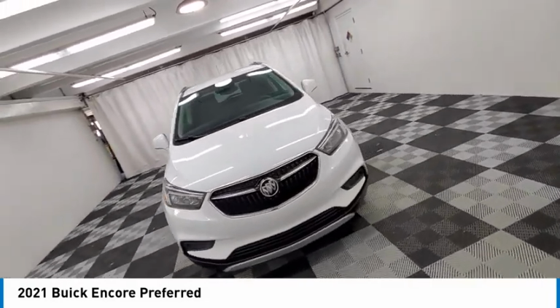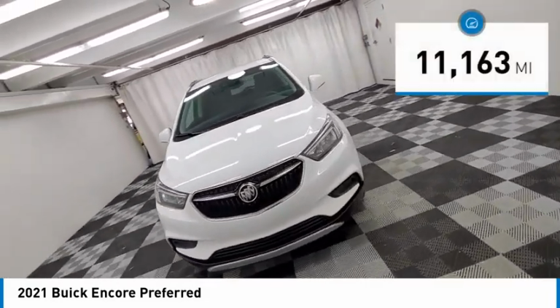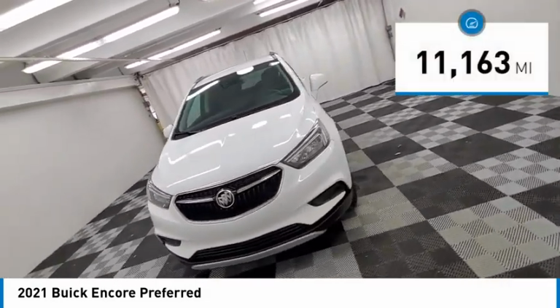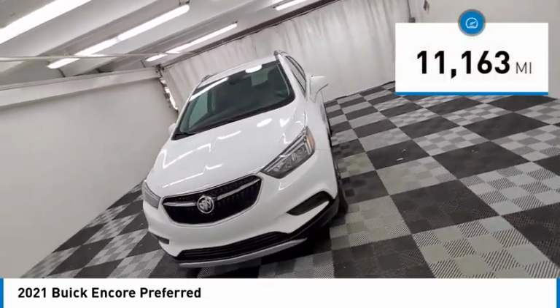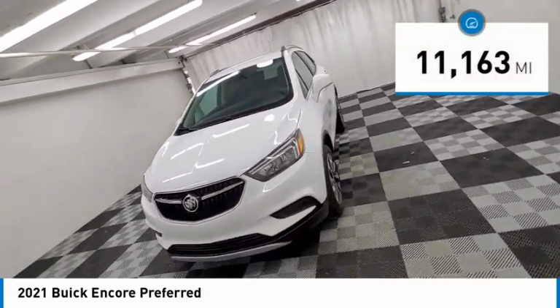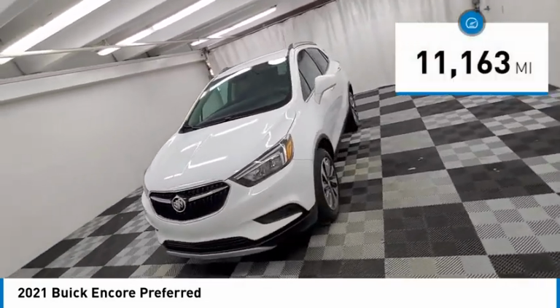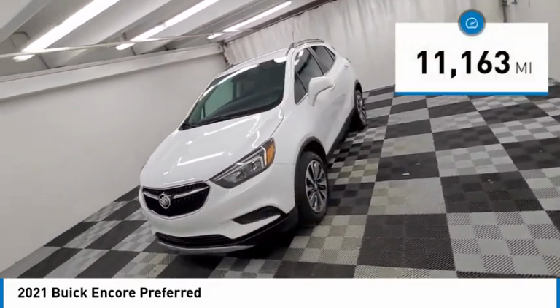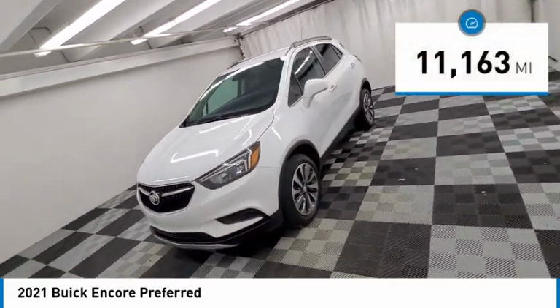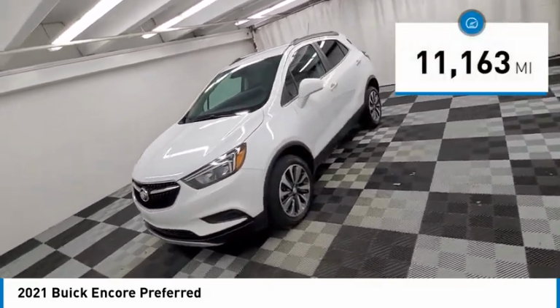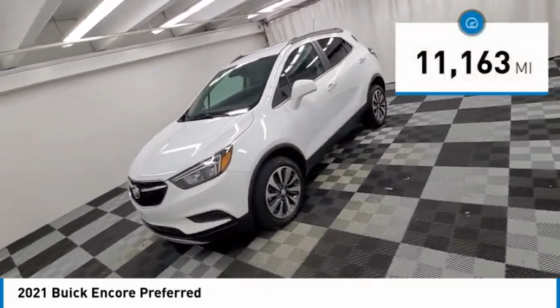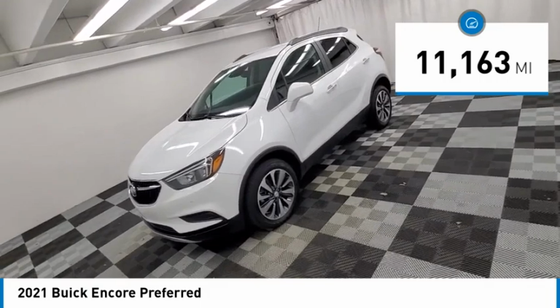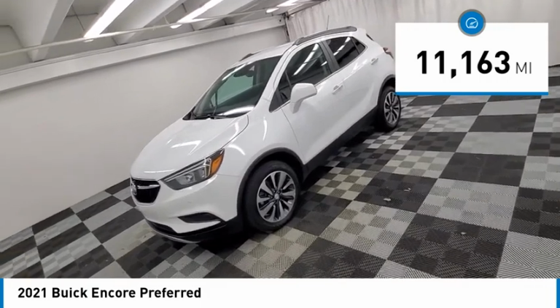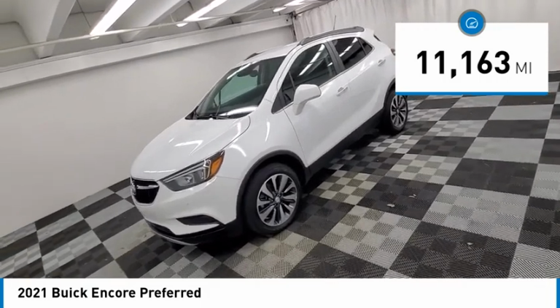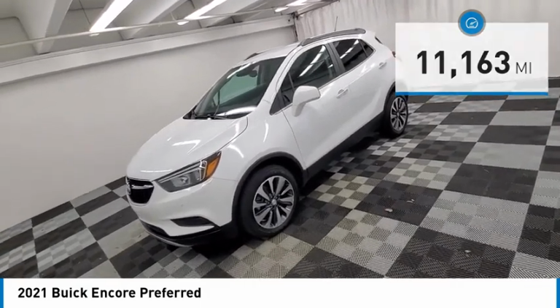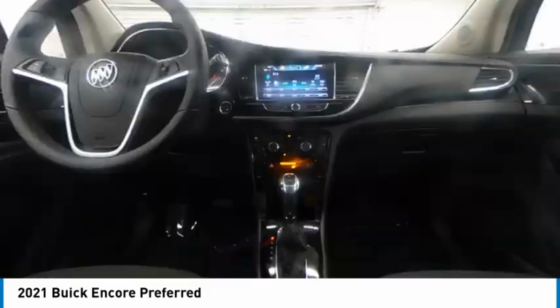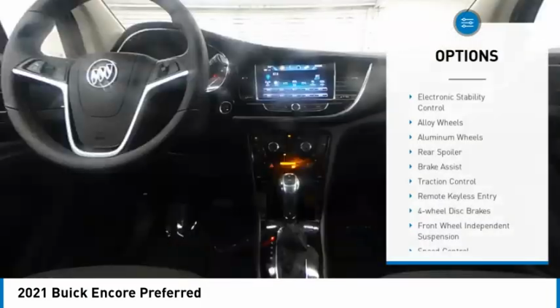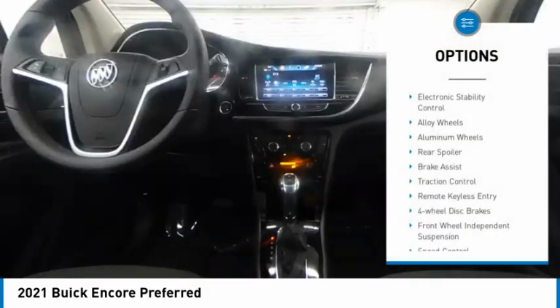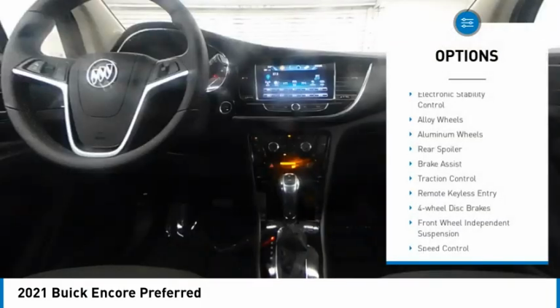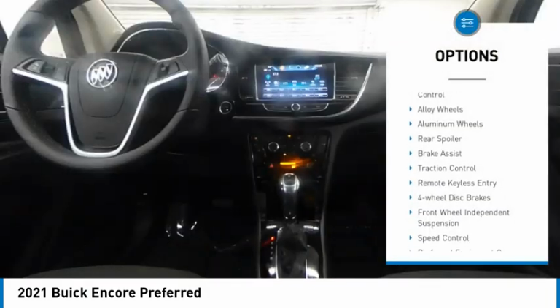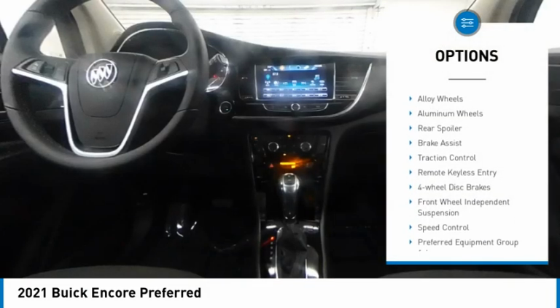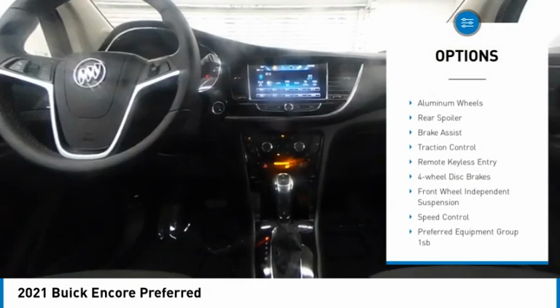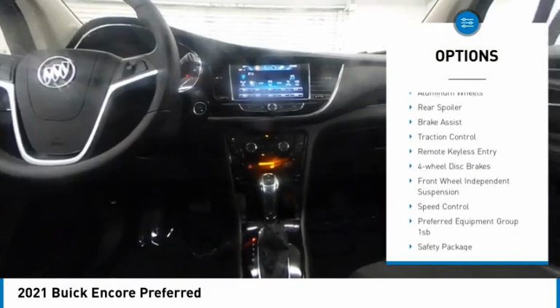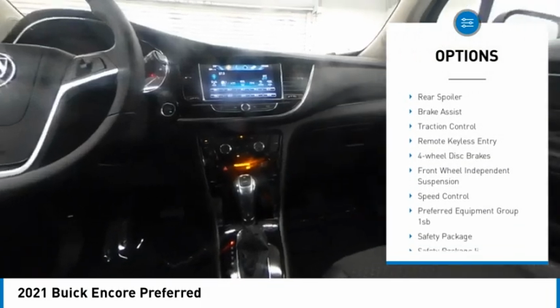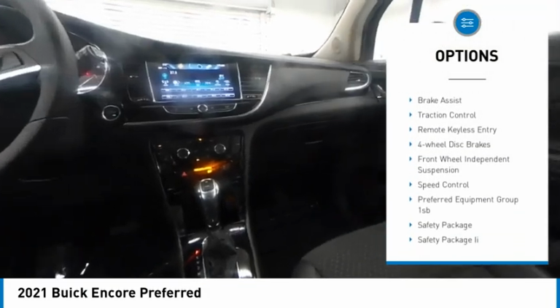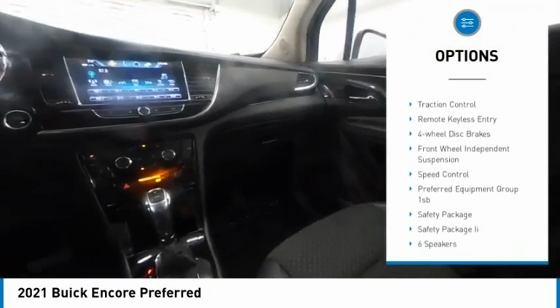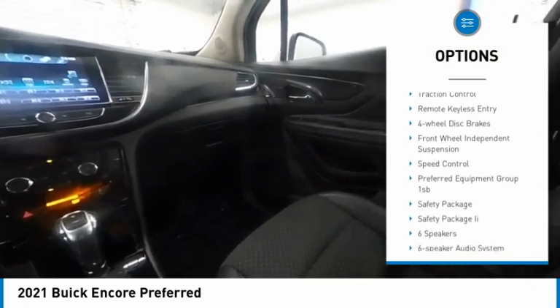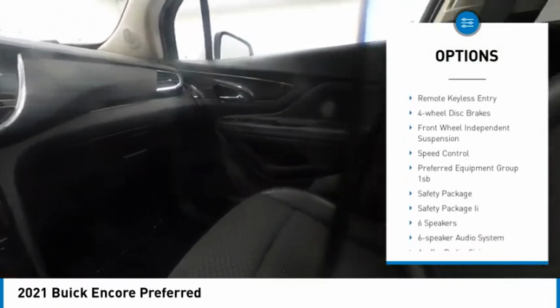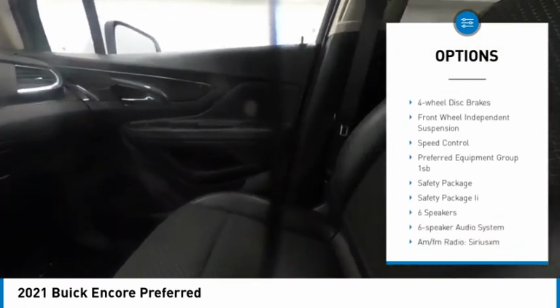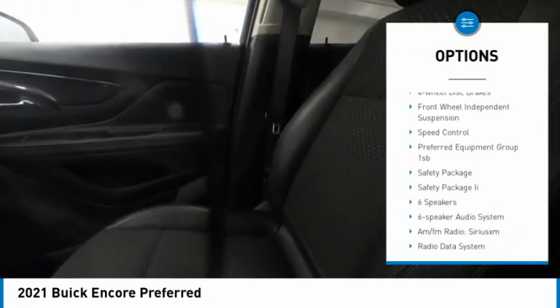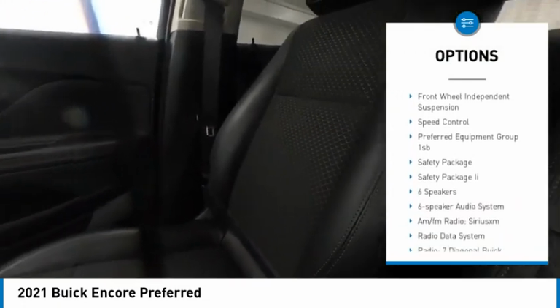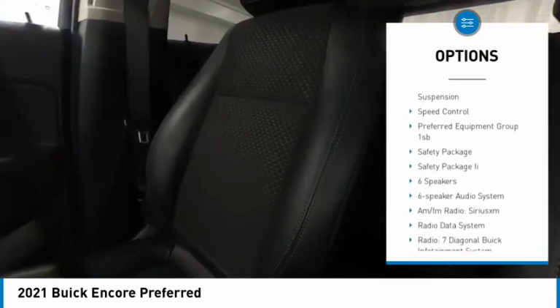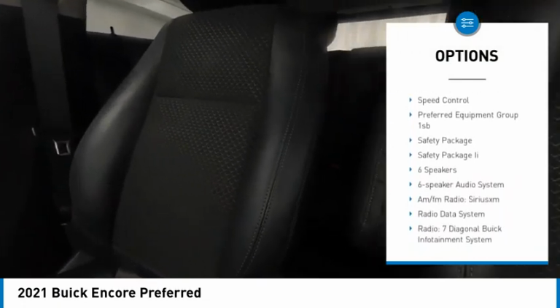This vehicle has less than 15,000 miles. Here are some of this vehicle's great options: electronic stability control, alloy wheels, aluminum wheels, rear spoiler, brake assist.